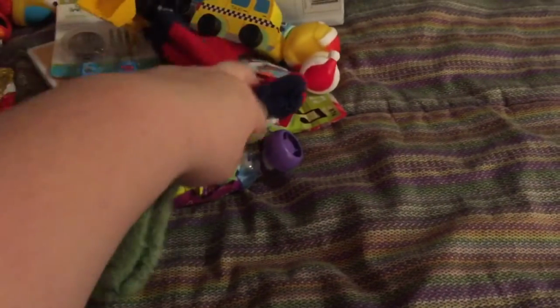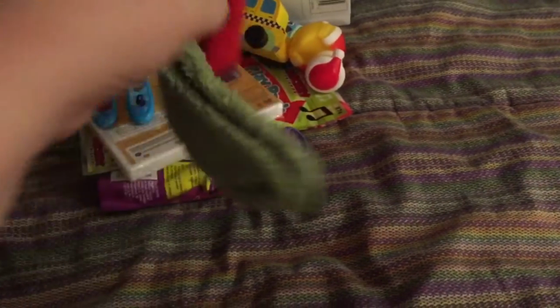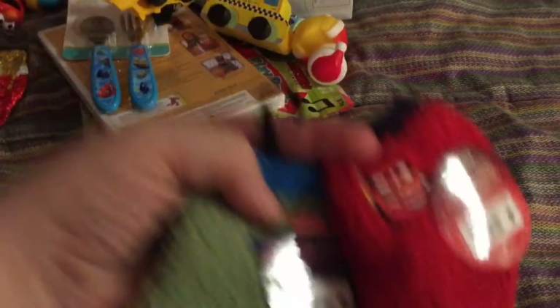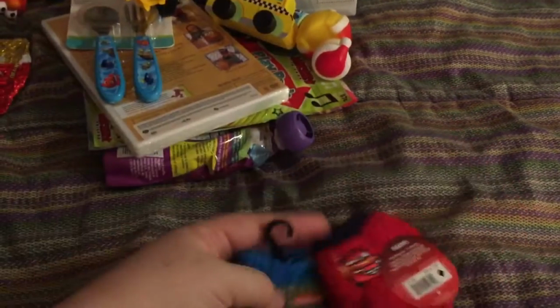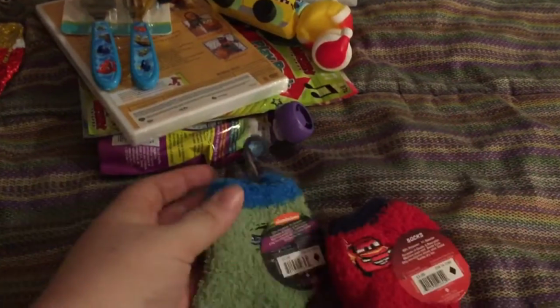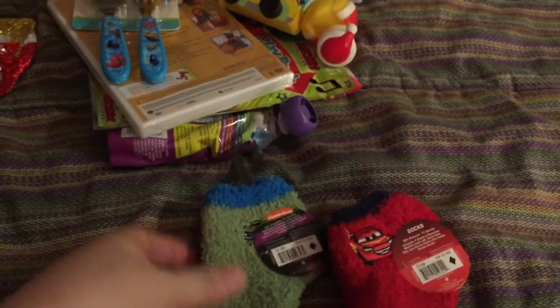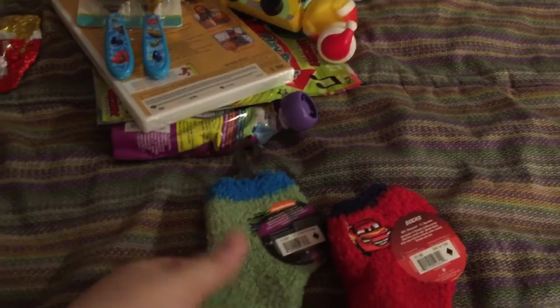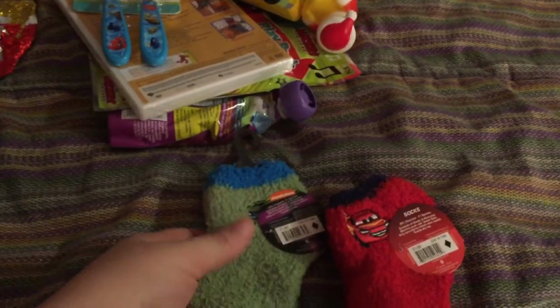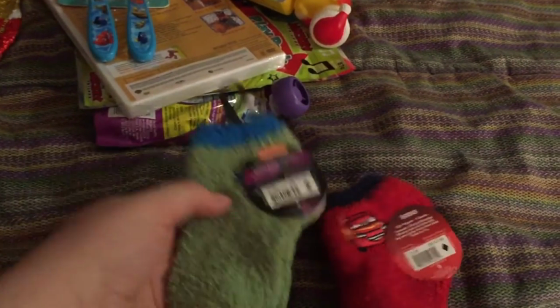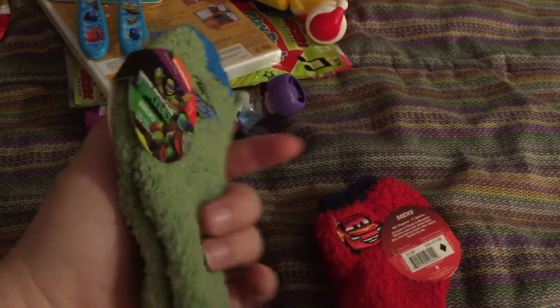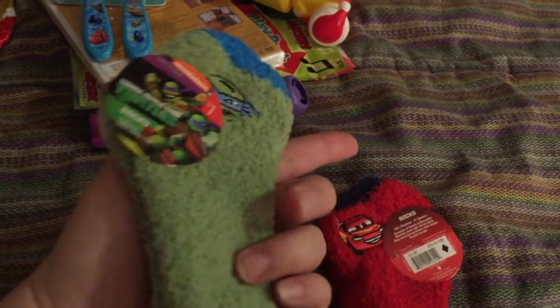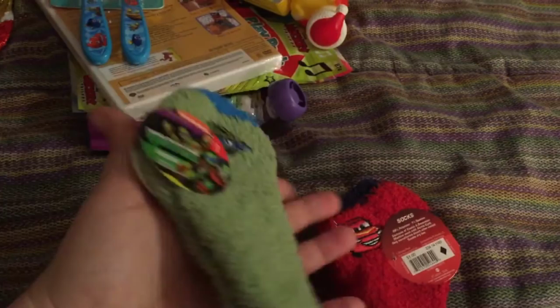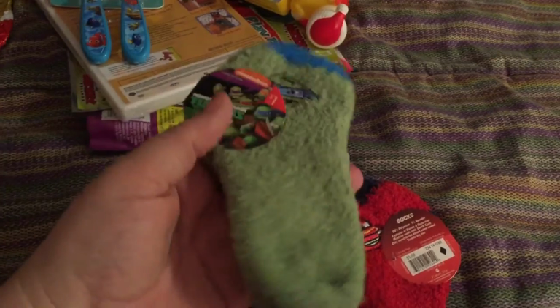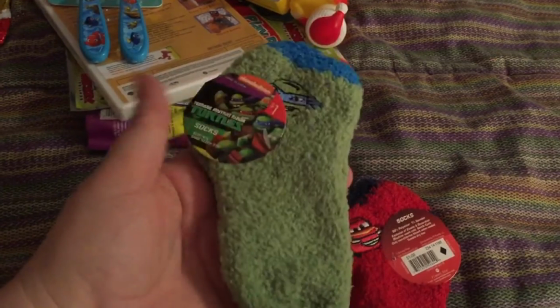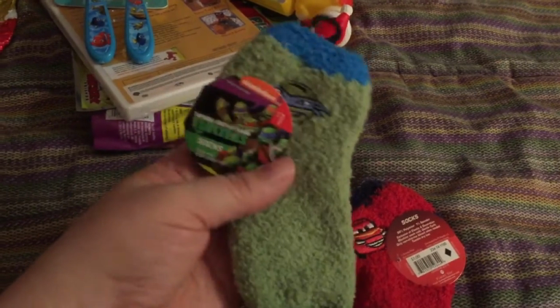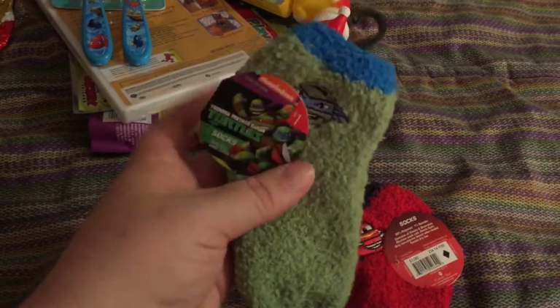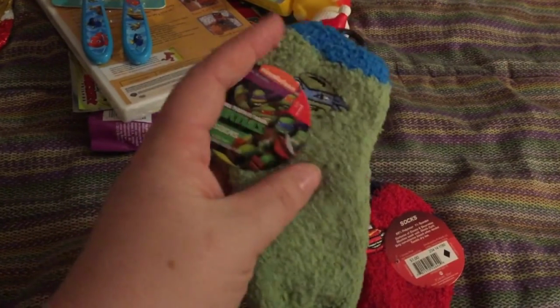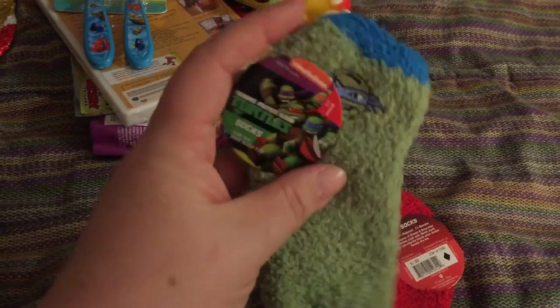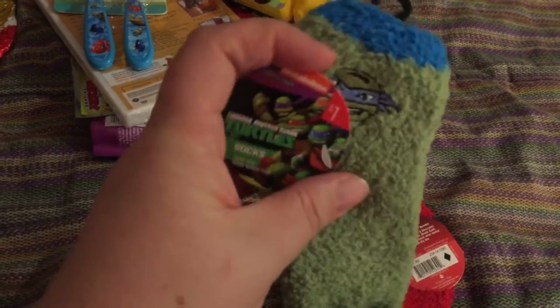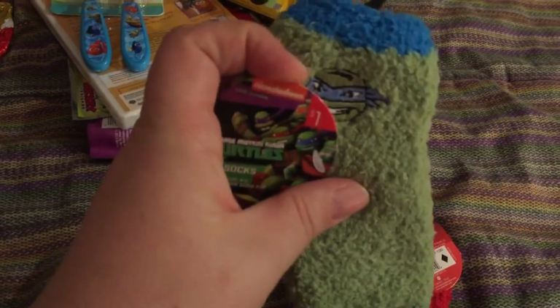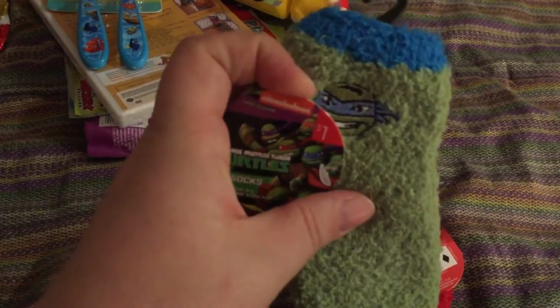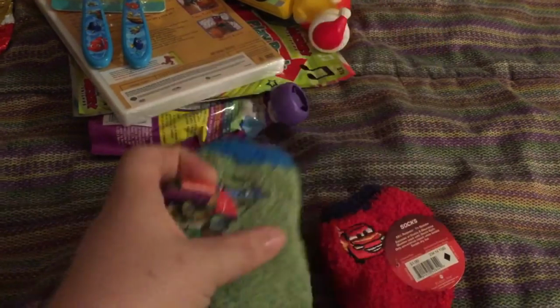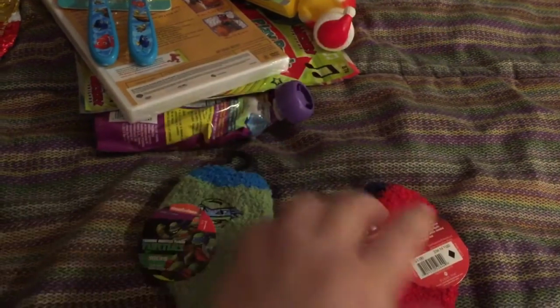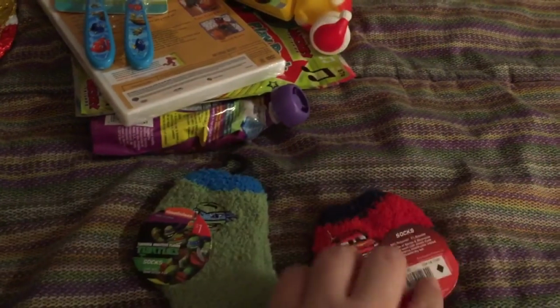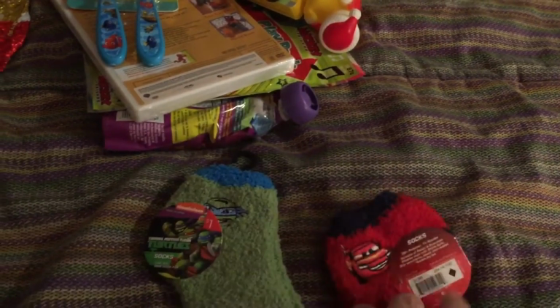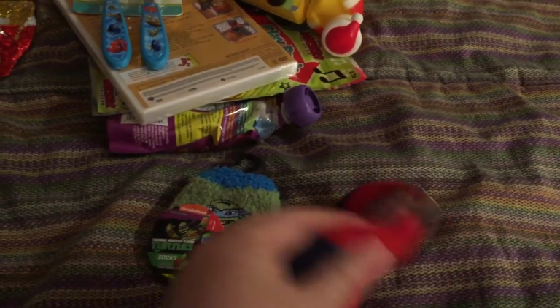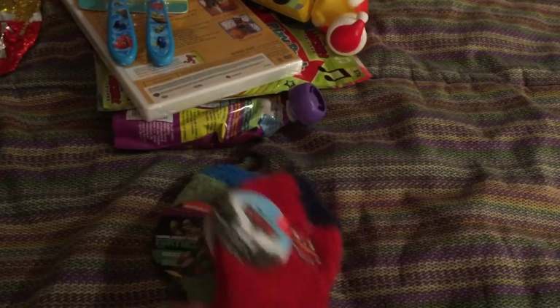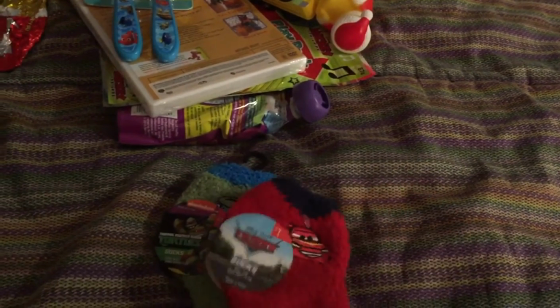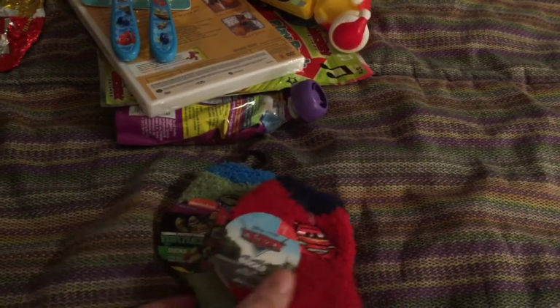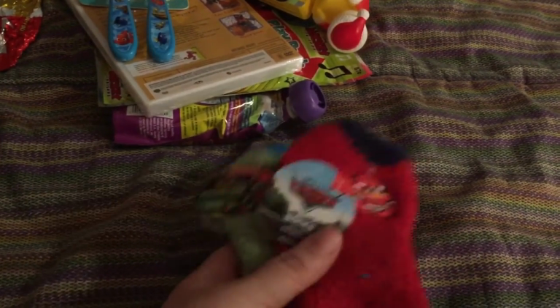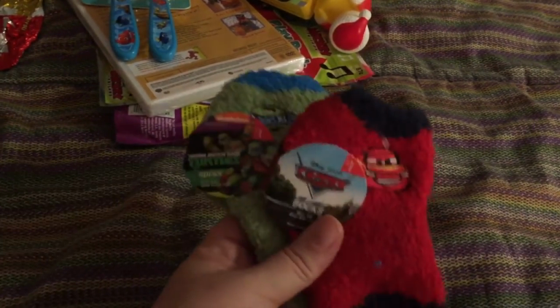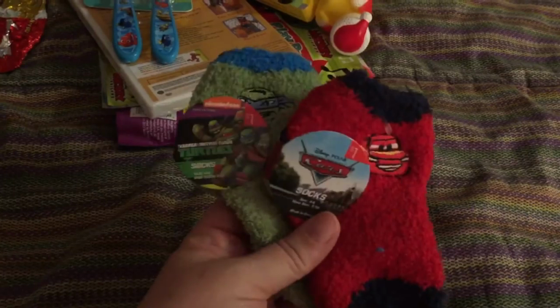I got him two pairs of little fuzzy socks. He's obsessed with socks — he loves having socks and shoes on his feet for some reason. So we got a Ninja Turtle one and a Cars one. These are from the Target Dollar Spot.